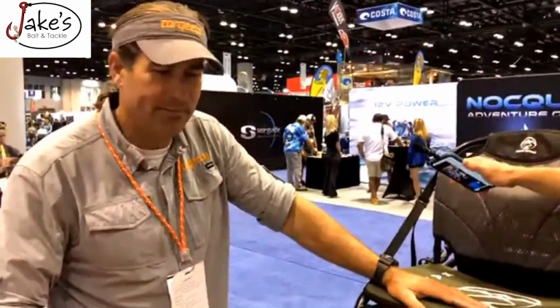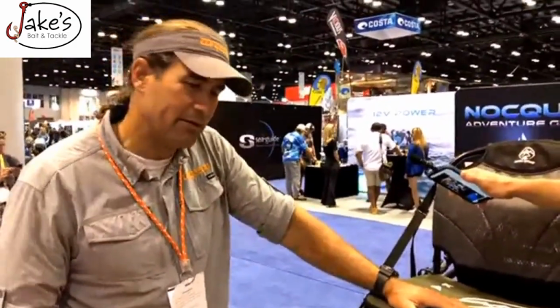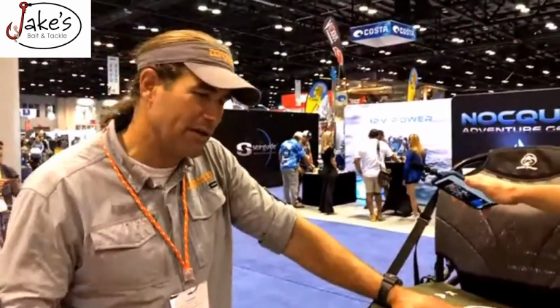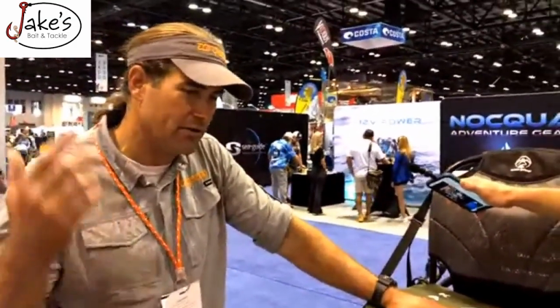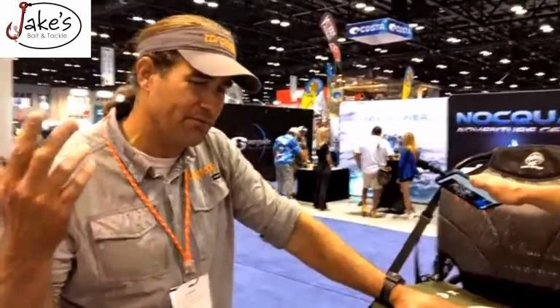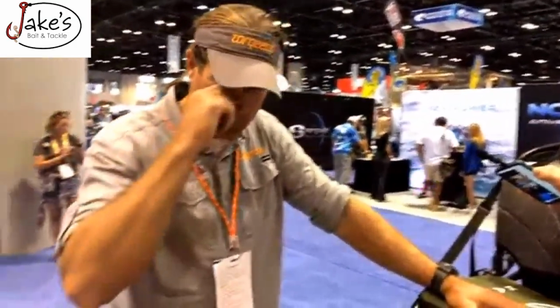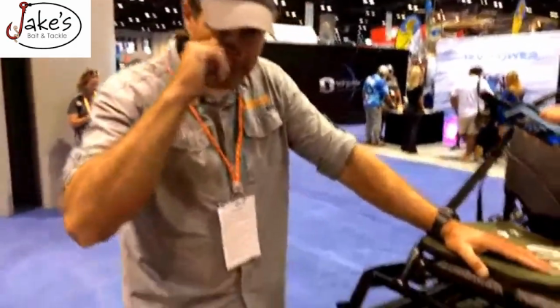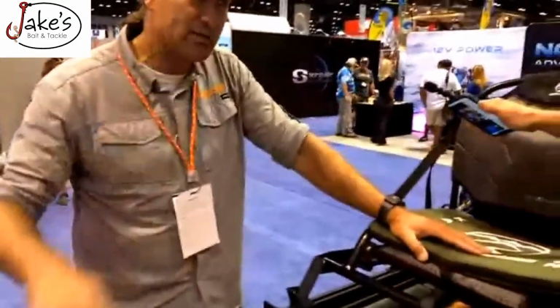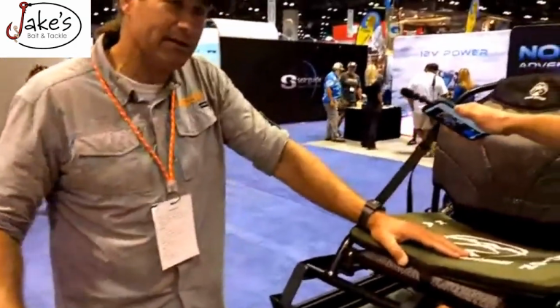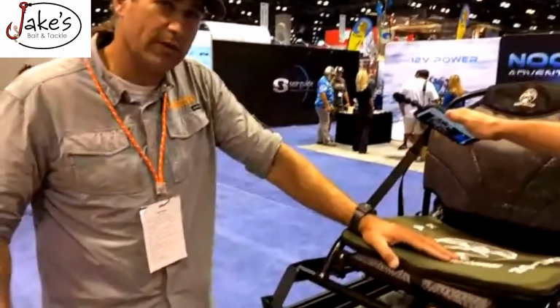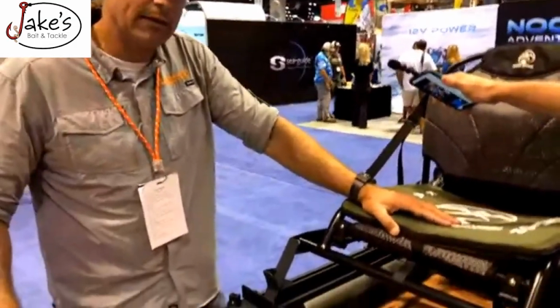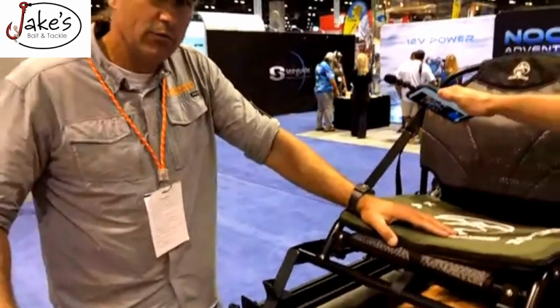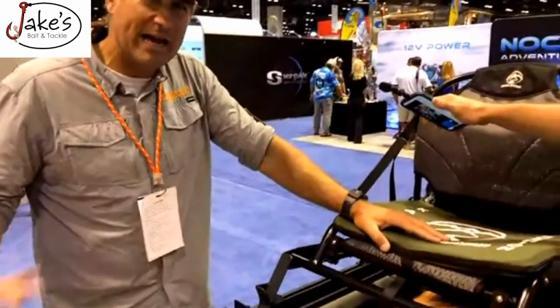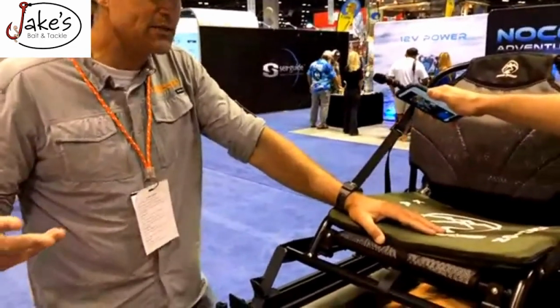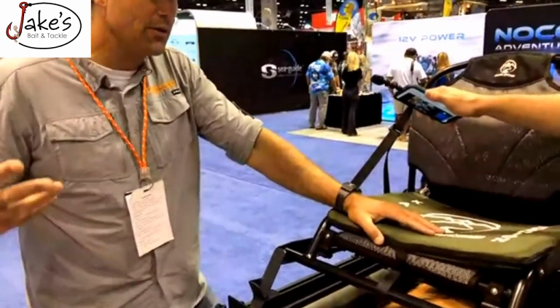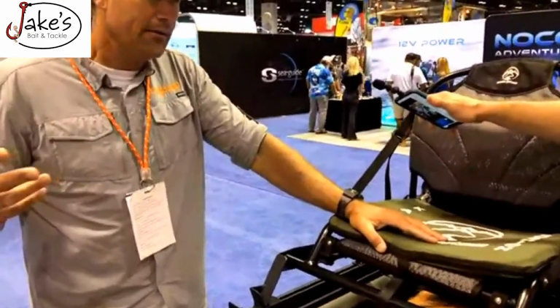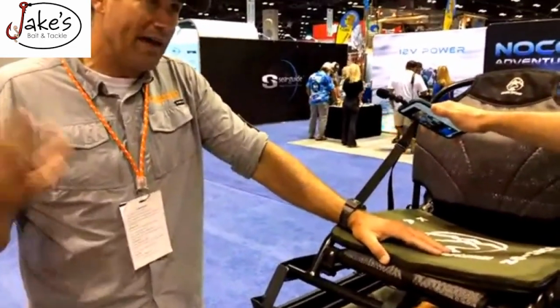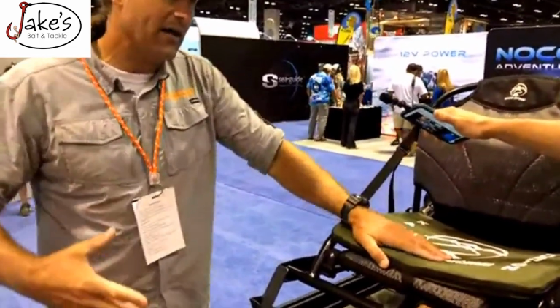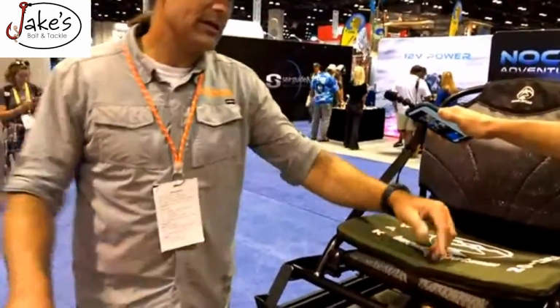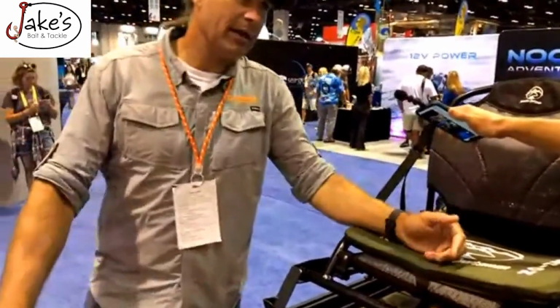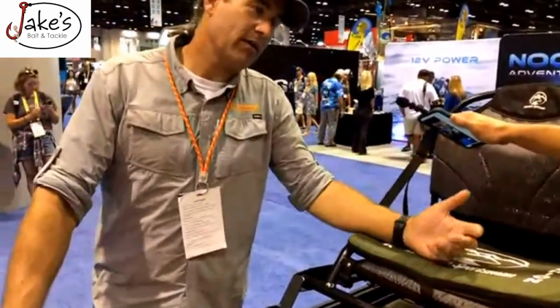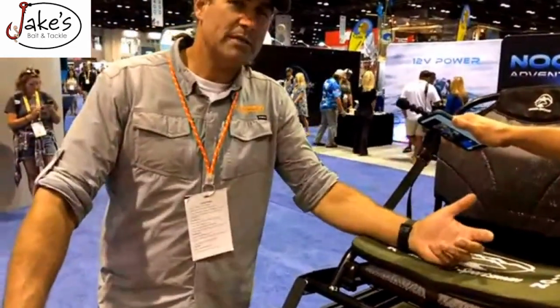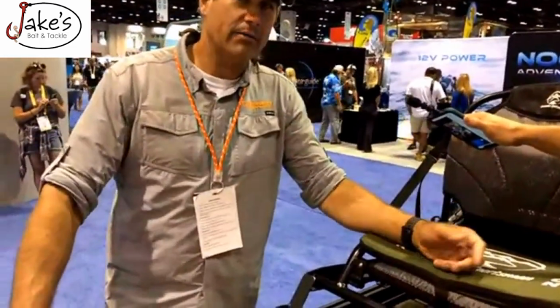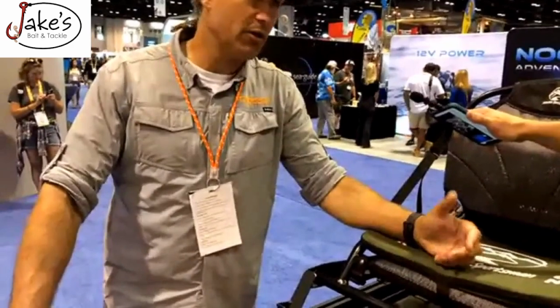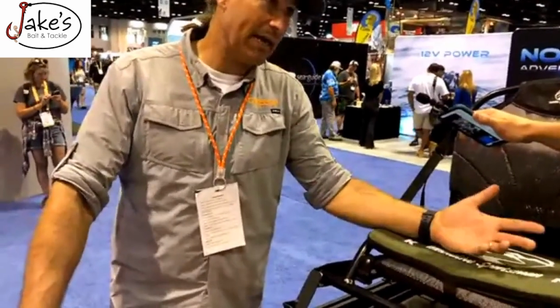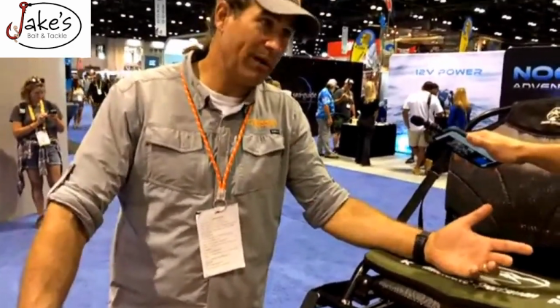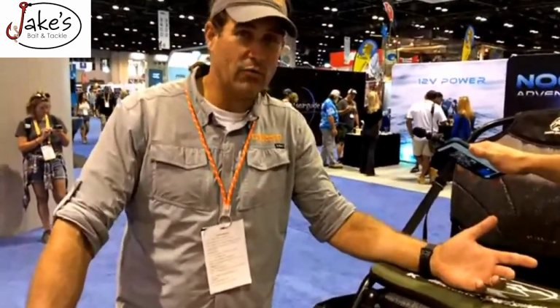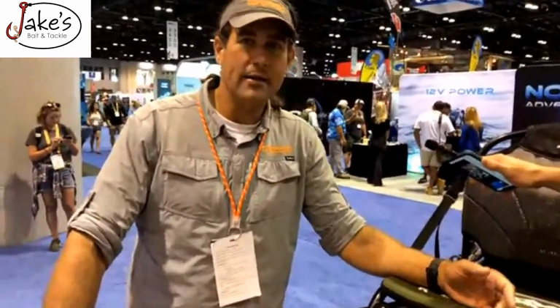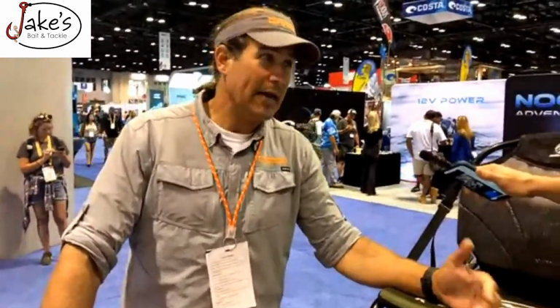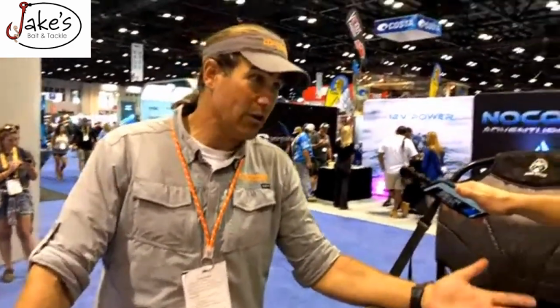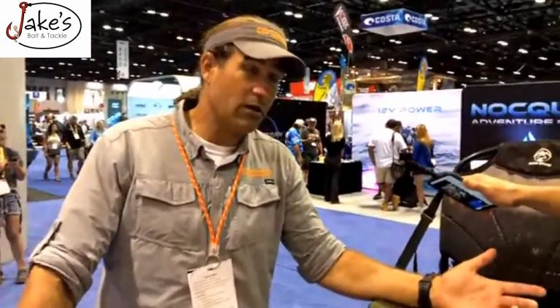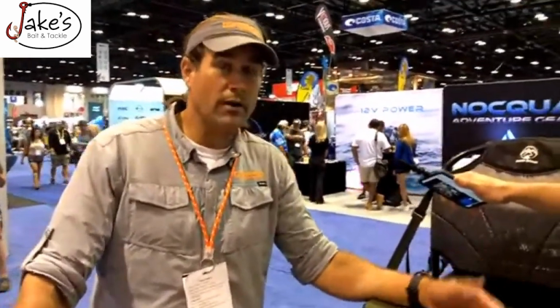The YouTube channel's Inflatable Packs Playlist really dives into that knowledge and tells folks how you can get a repair kit ready and how to use it on the water.